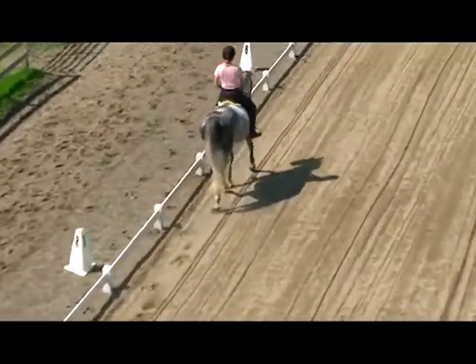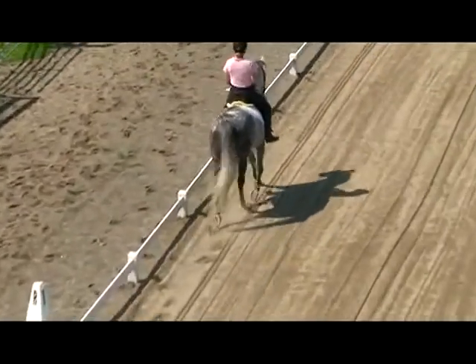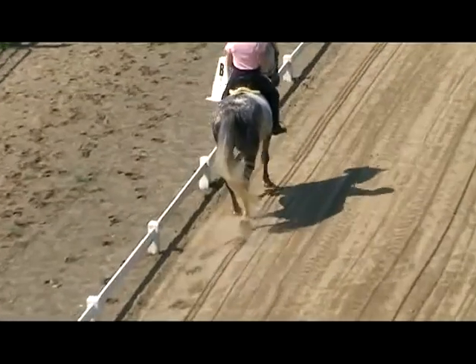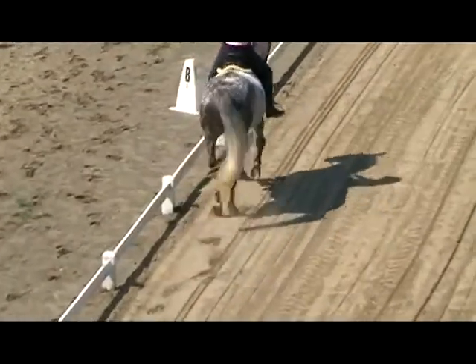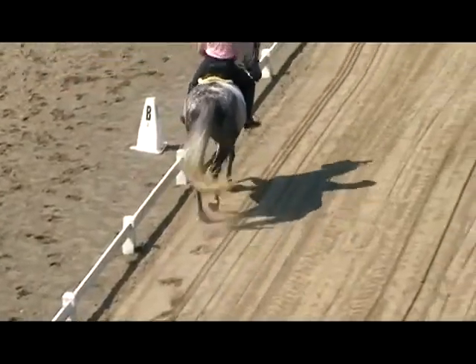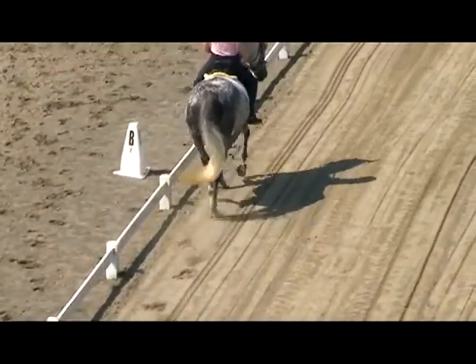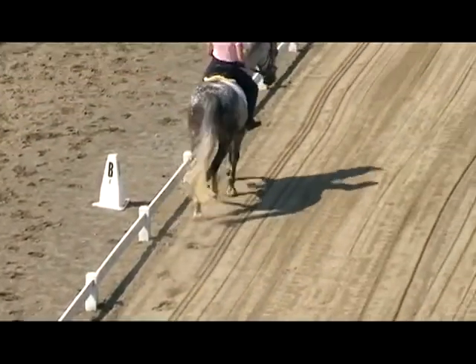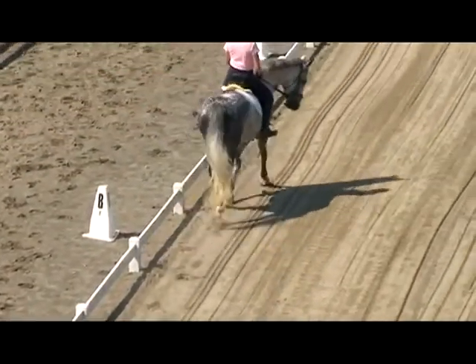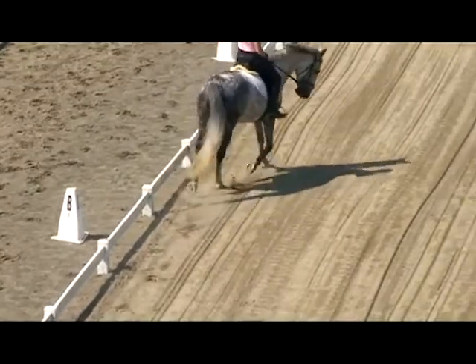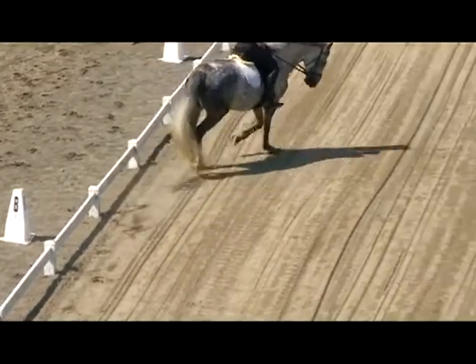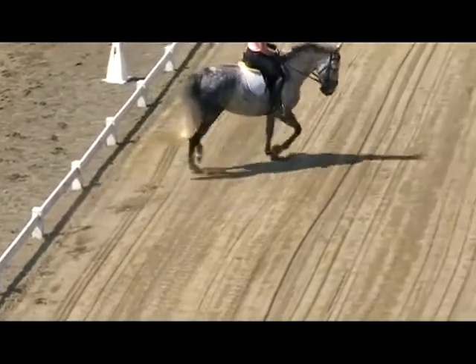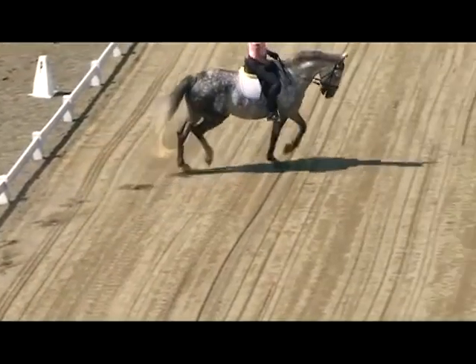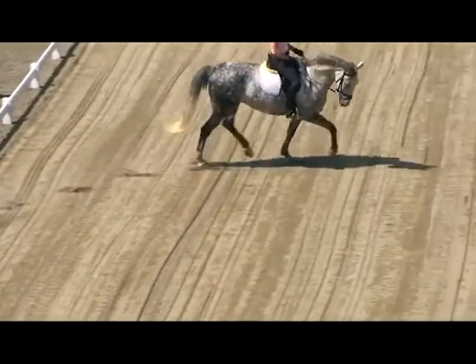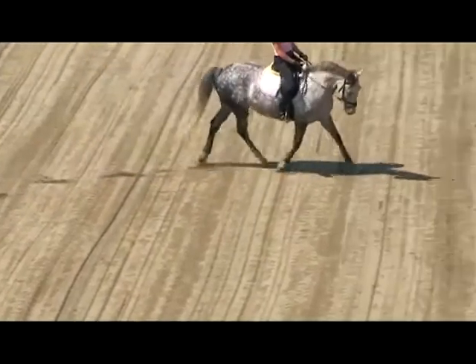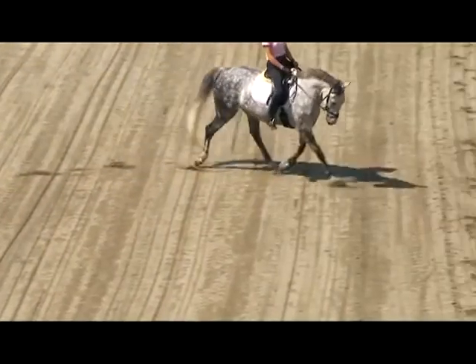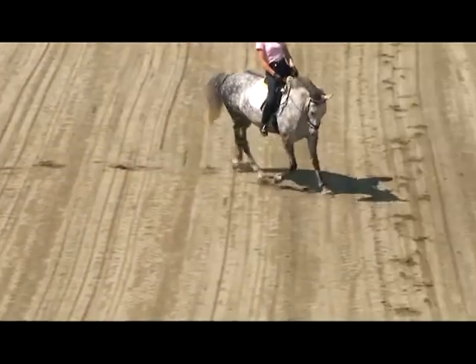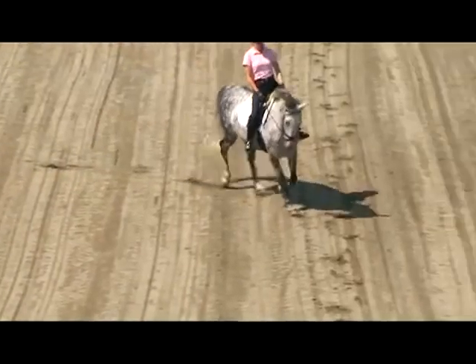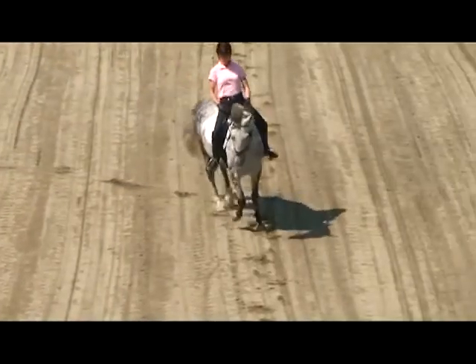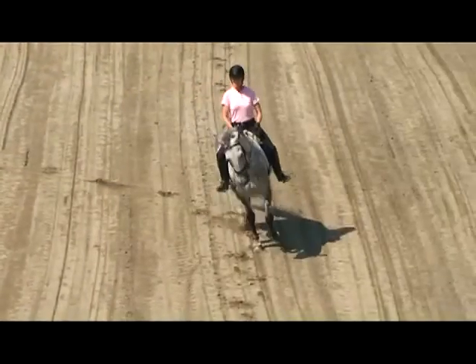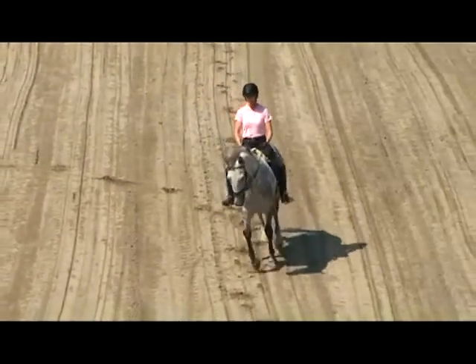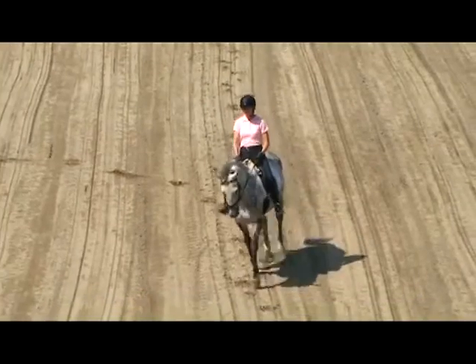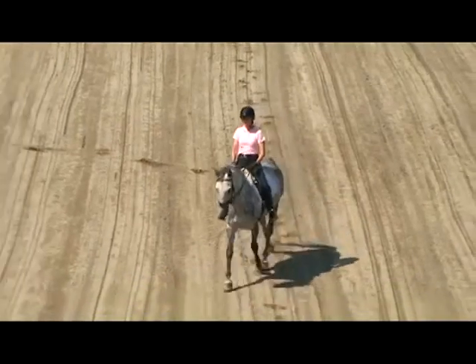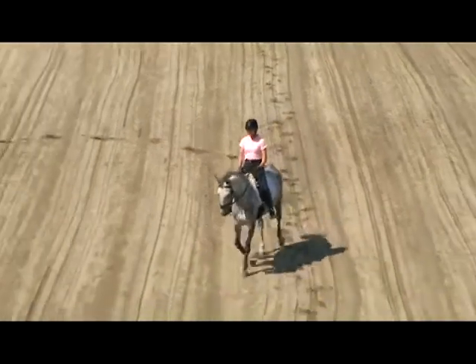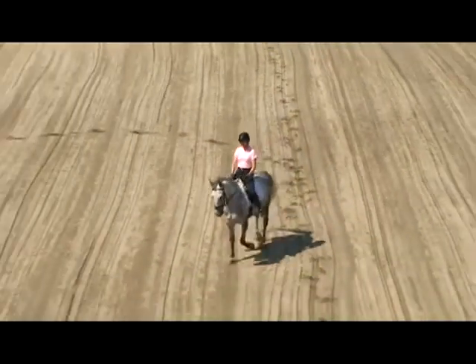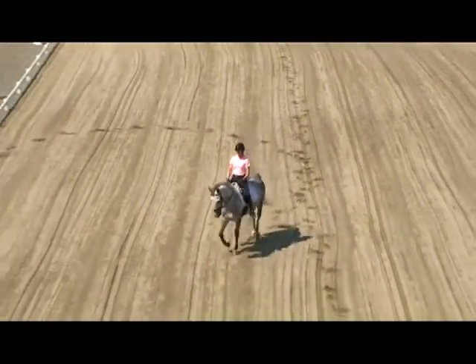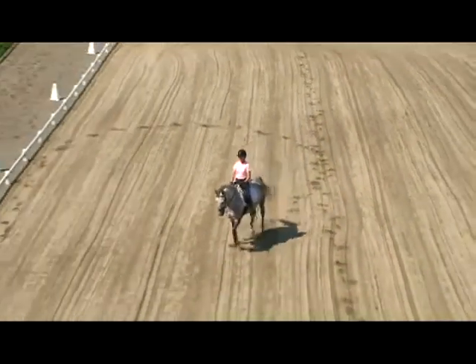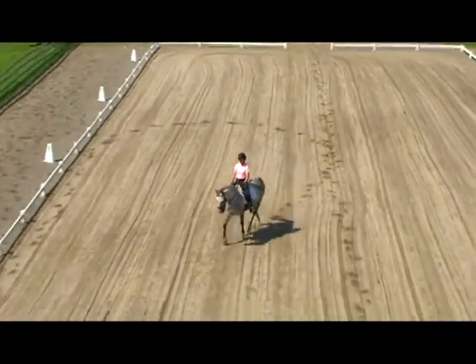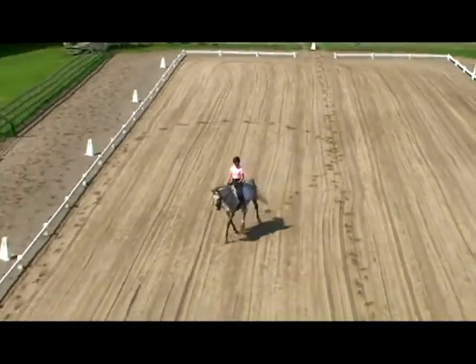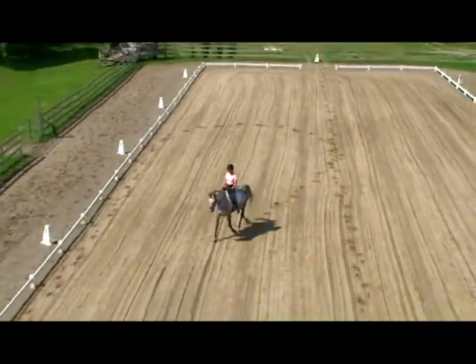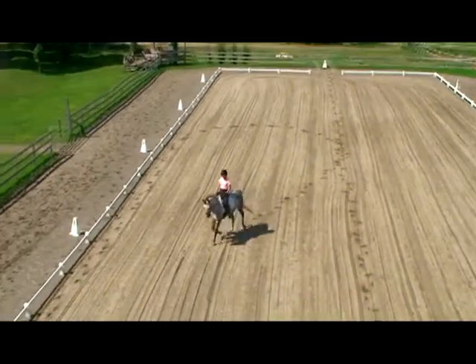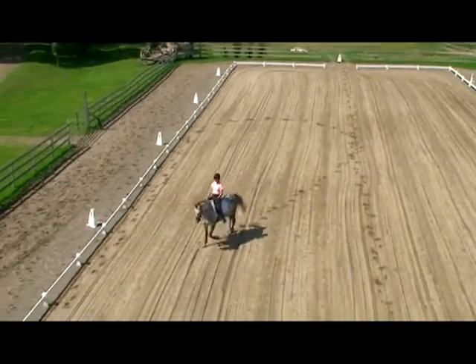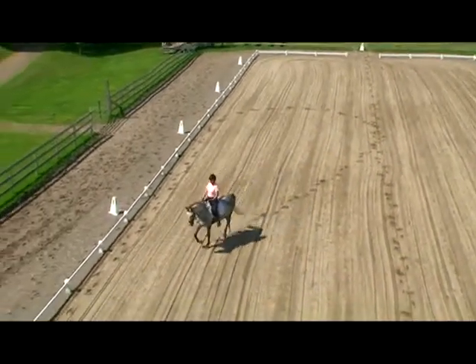As arena figures continue, the natural progression is from circles to half circles. Other common descriptive terms include half turns and teardrop turns, because the figure ends up looking like a big teardrop.